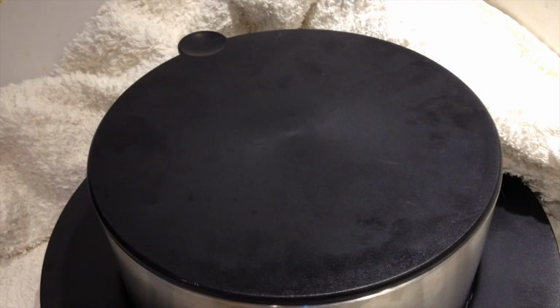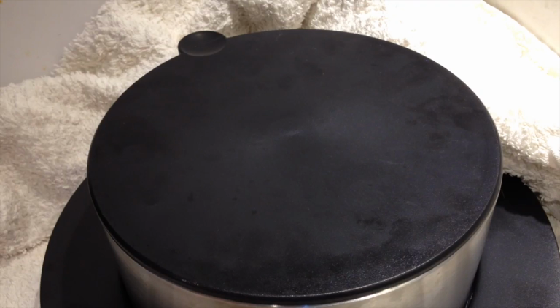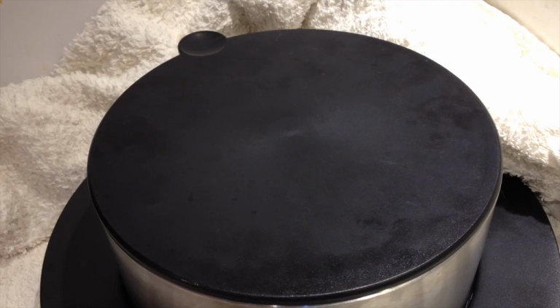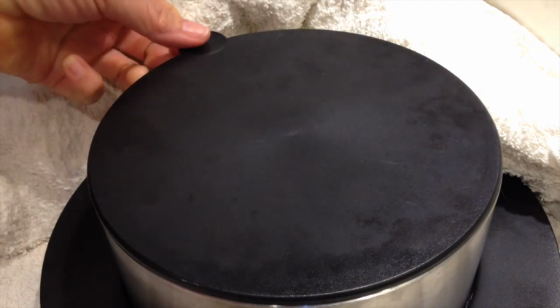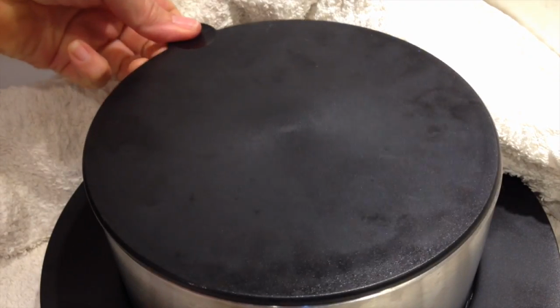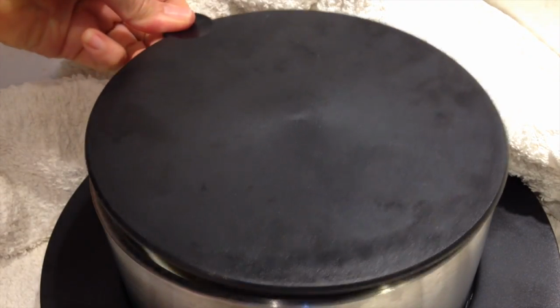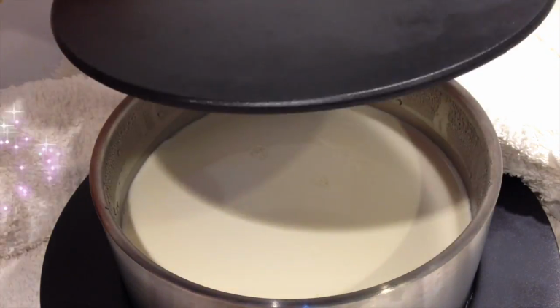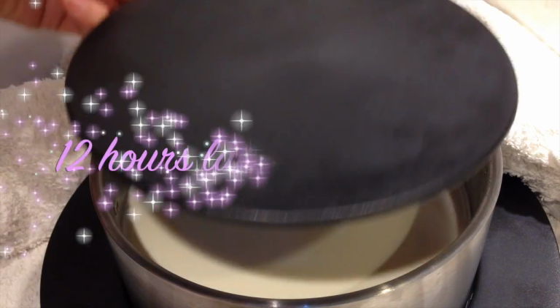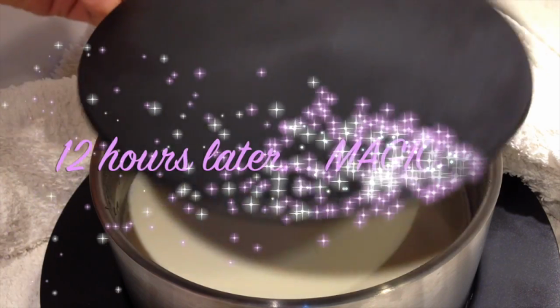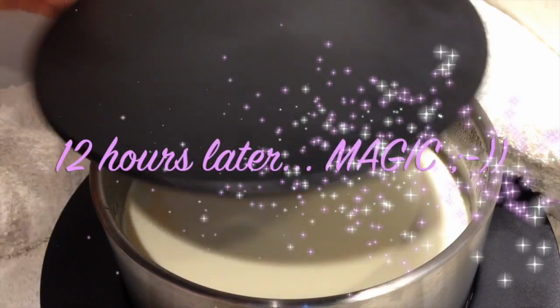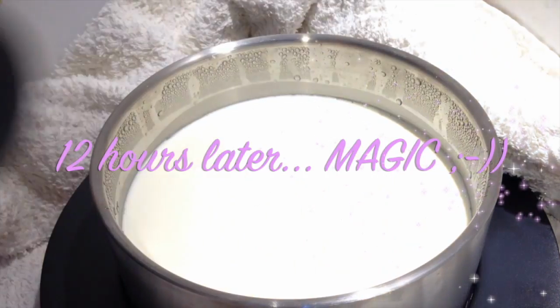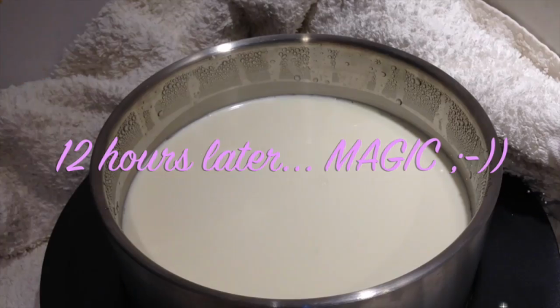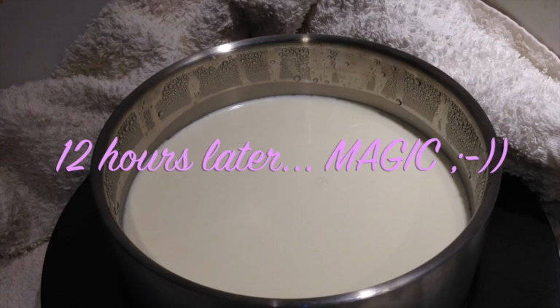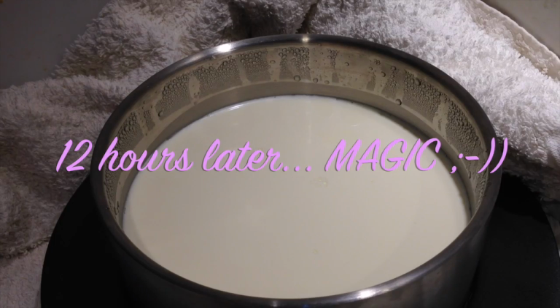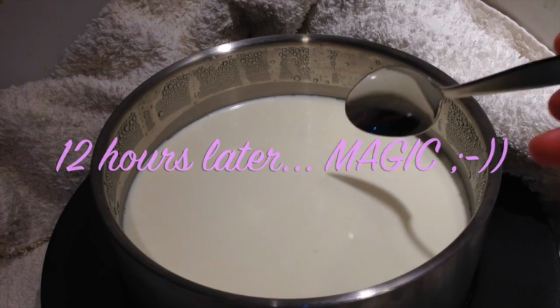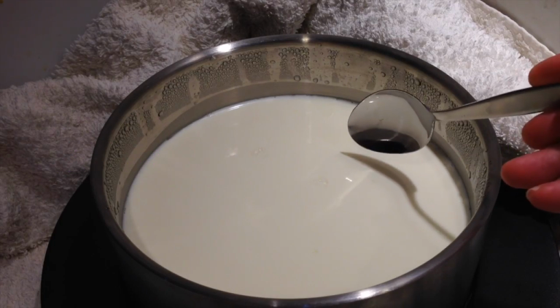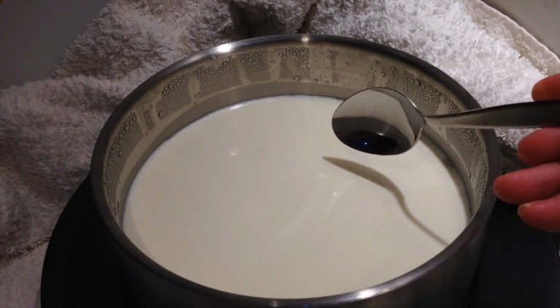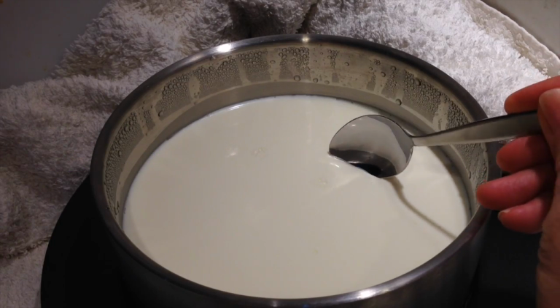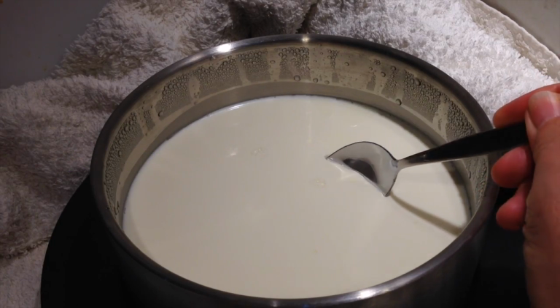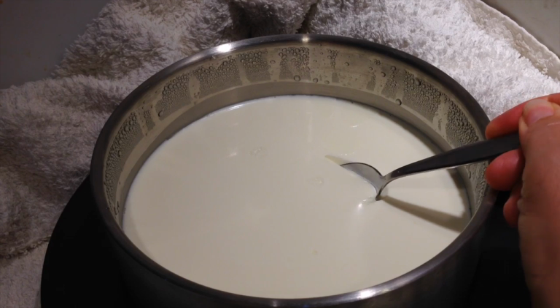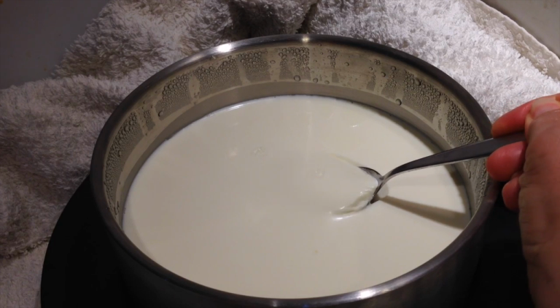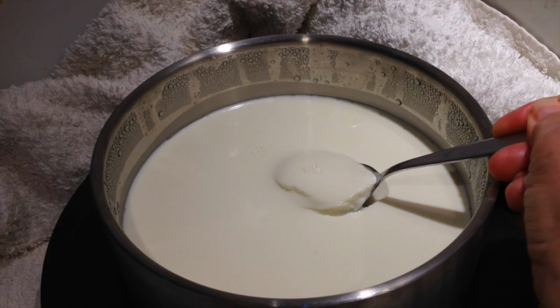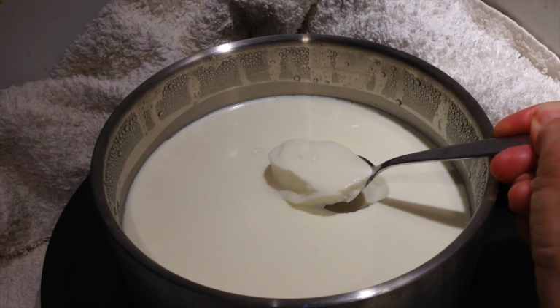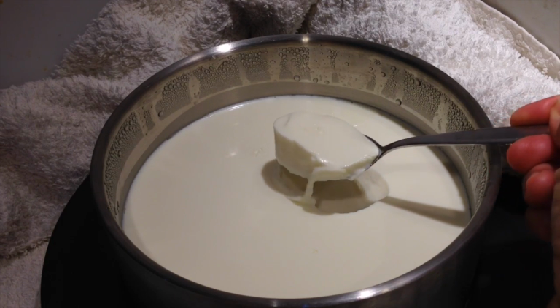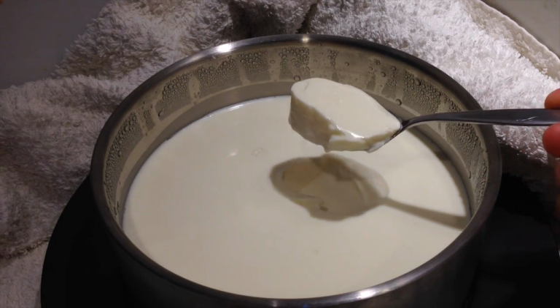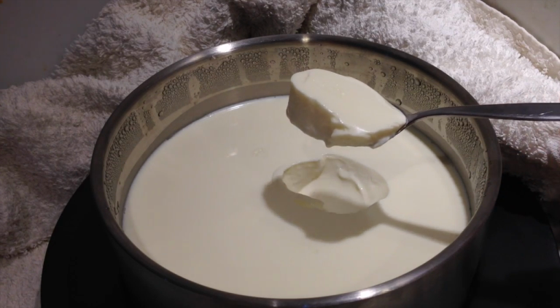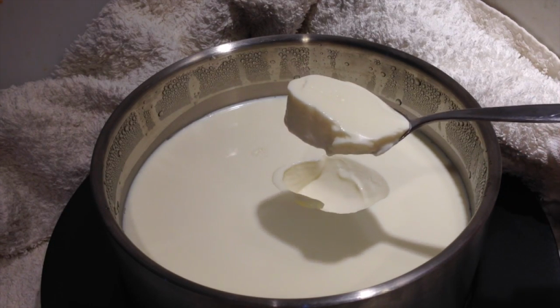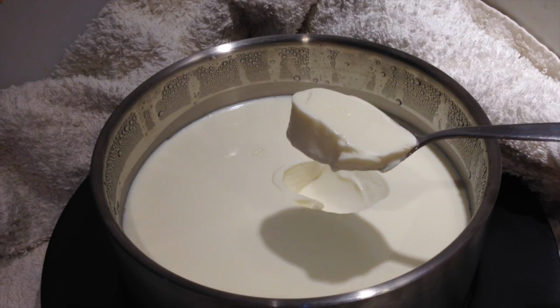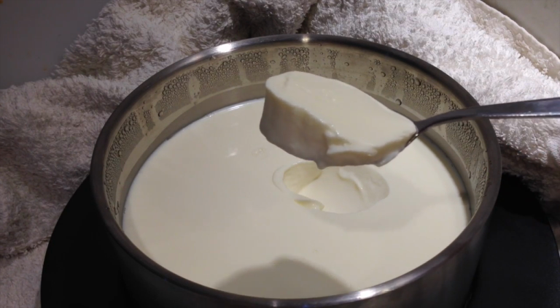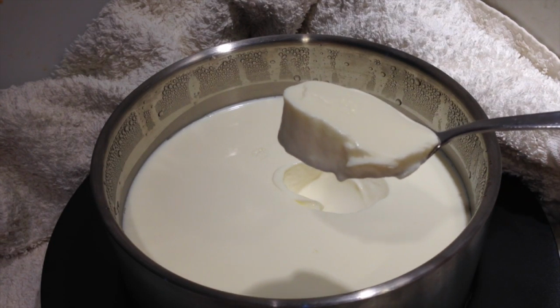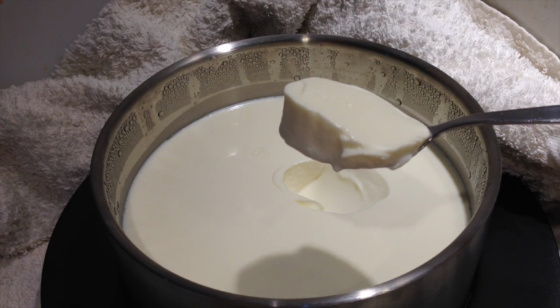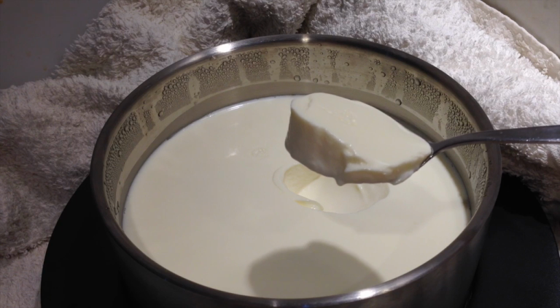12 hours later we just remove our lid. Just be careful you don't drop too much condensation in on top of your nice fresh yogurt. And there you have it — it's thick, it's rich, it's creamy and it's delicious.